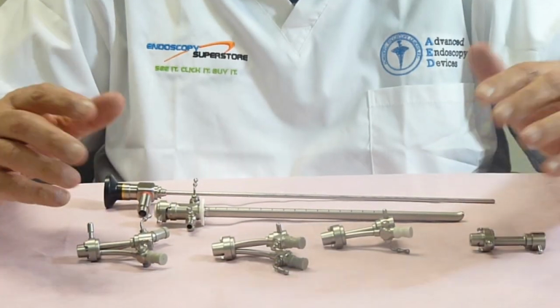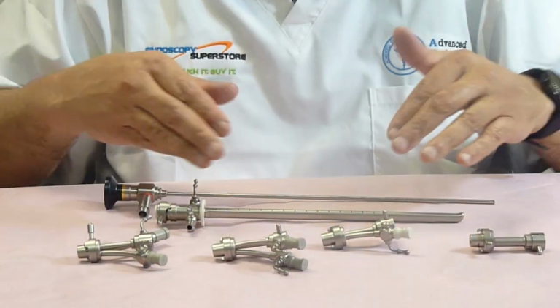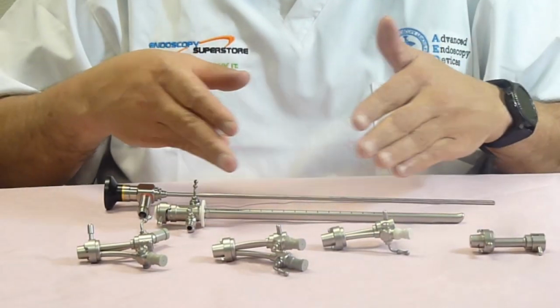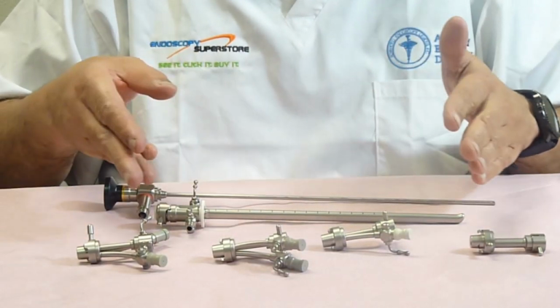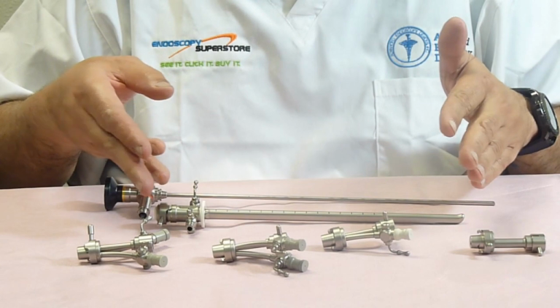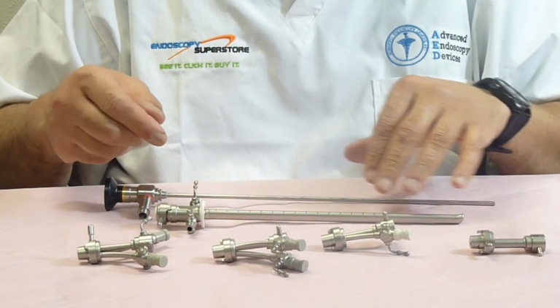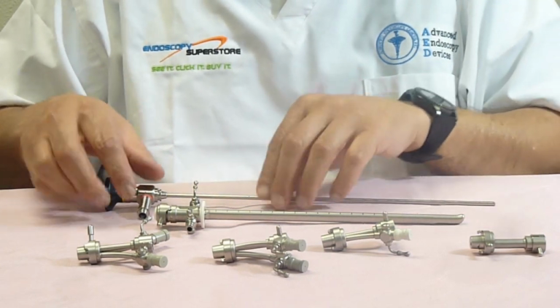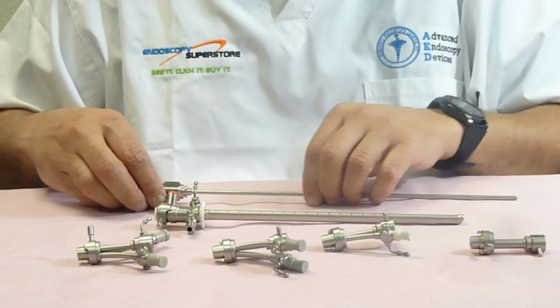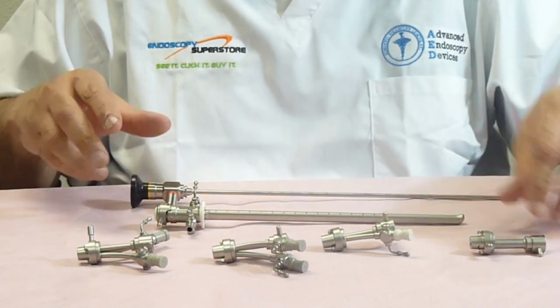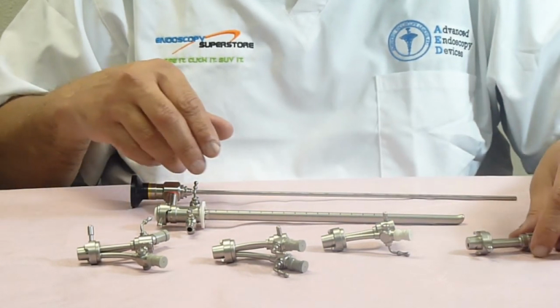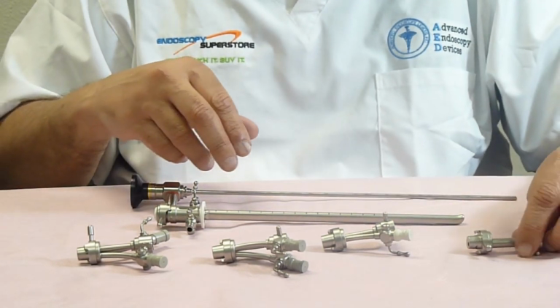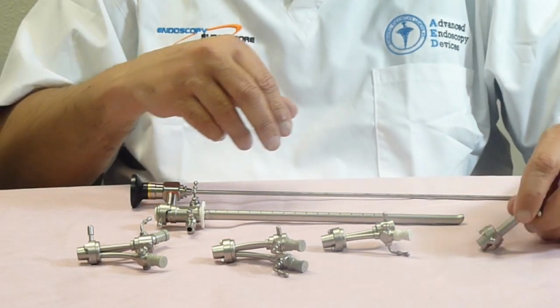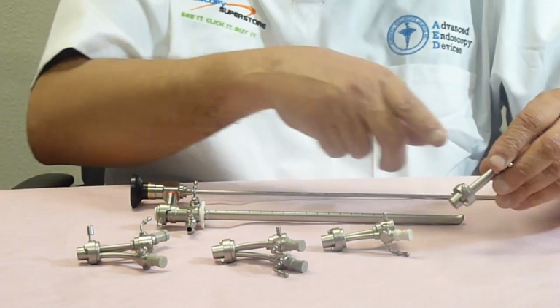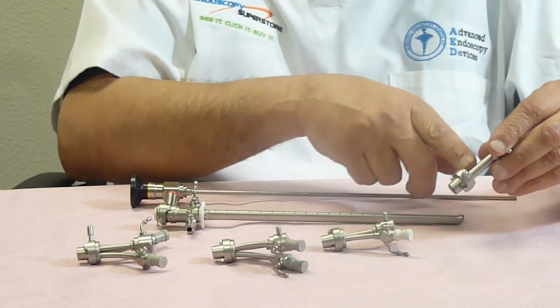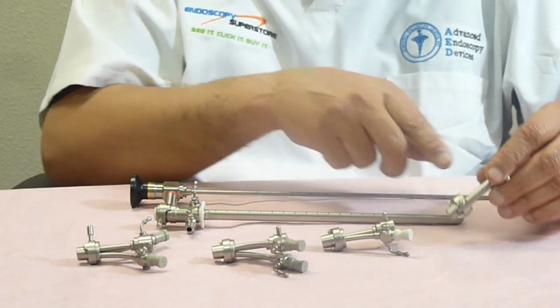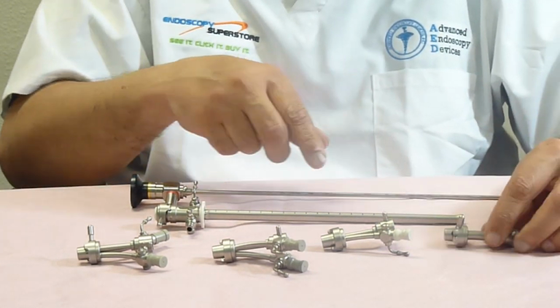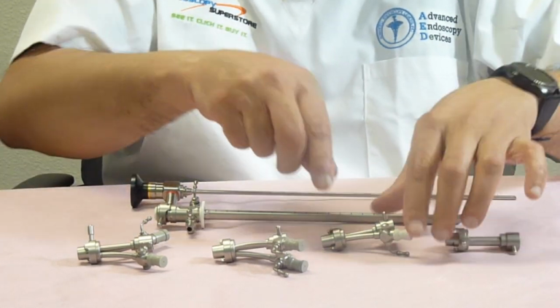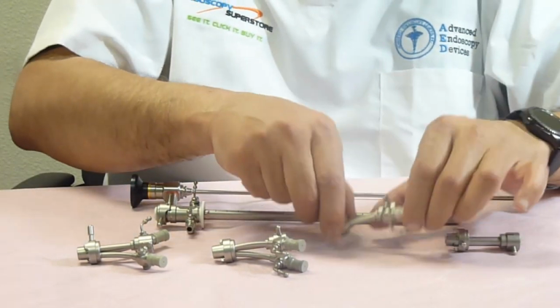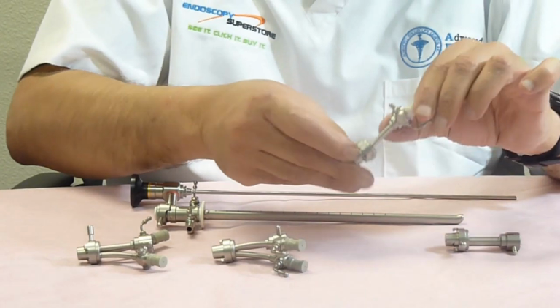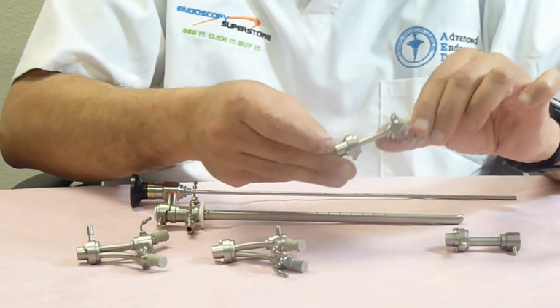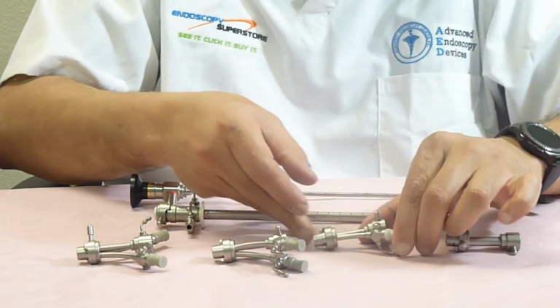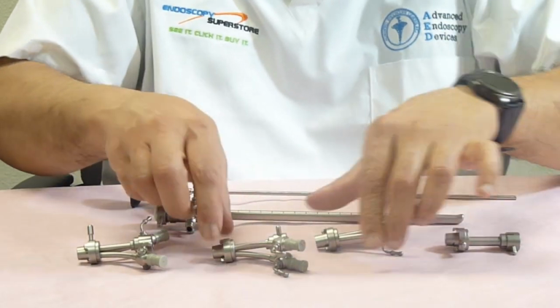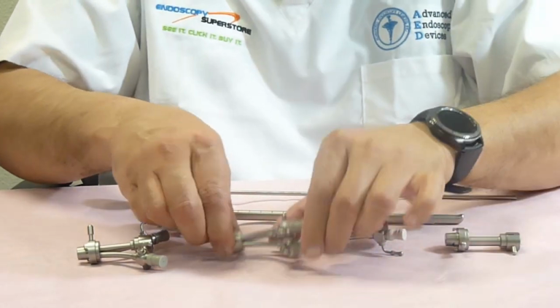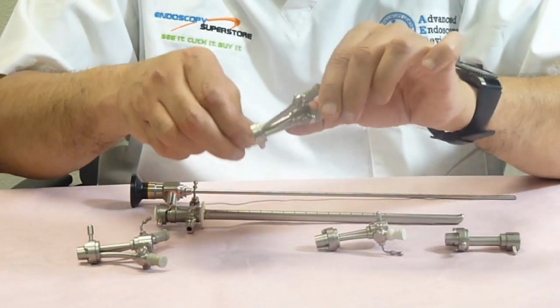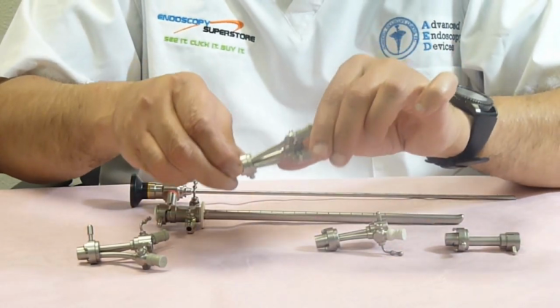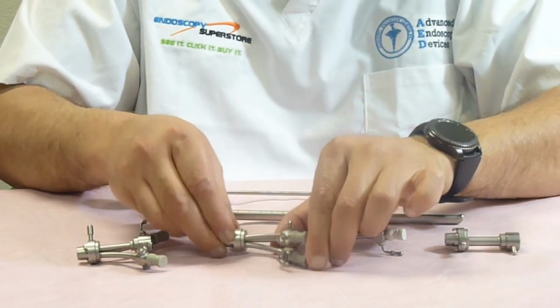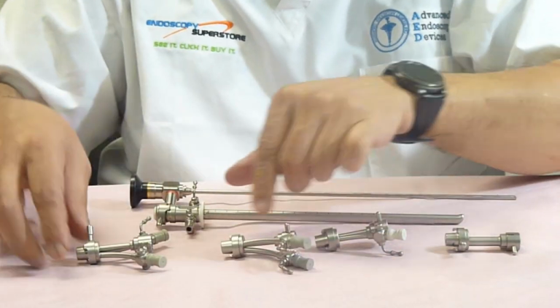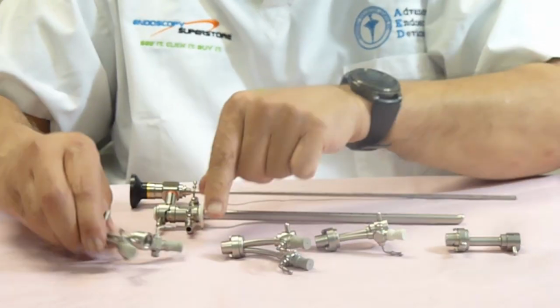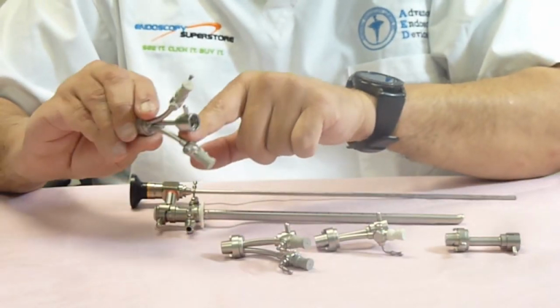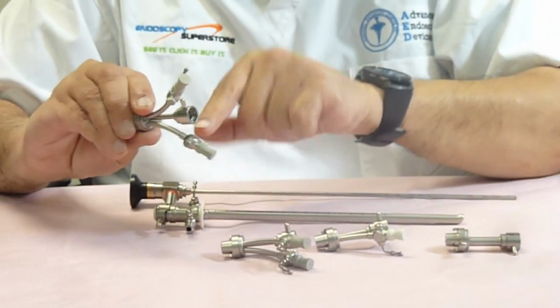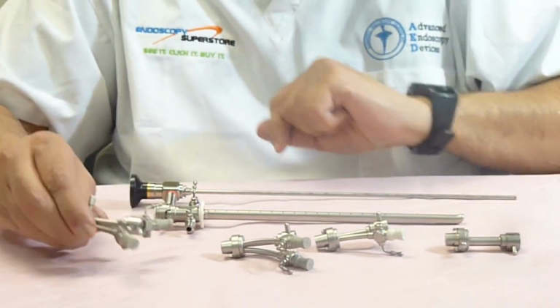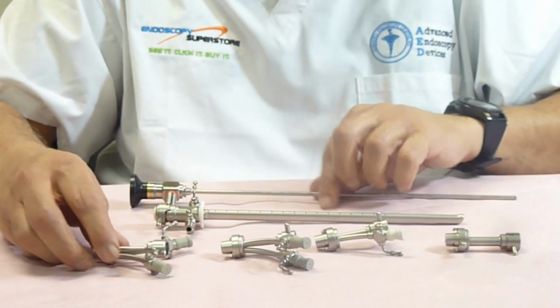We have four different bridges available for our sheaths. We have a standard bridge which has no channels, we have a single channel bridge, we have a double channel bridge, and we have a wide-spread double channel bridge.